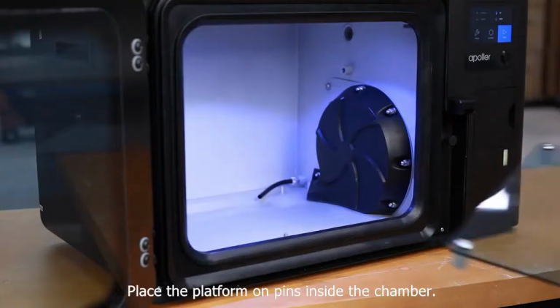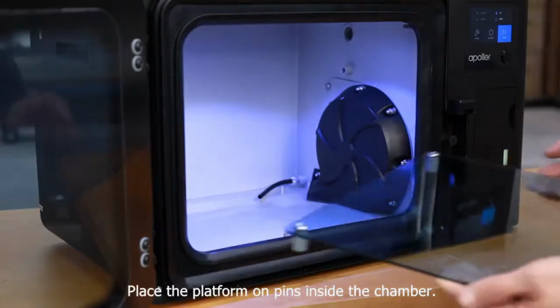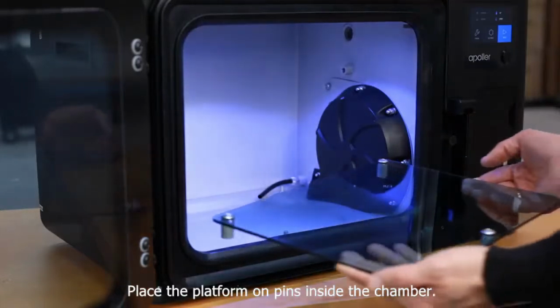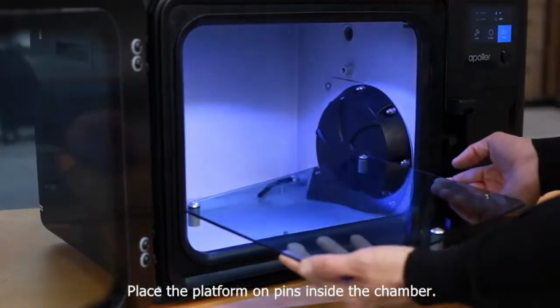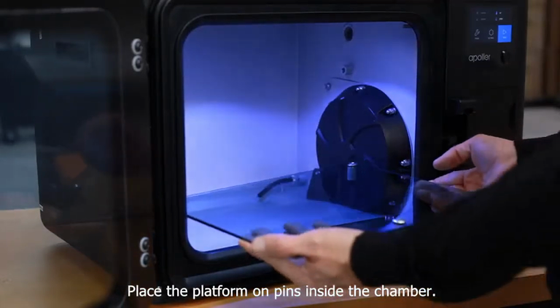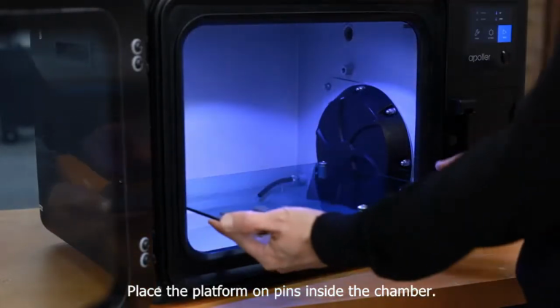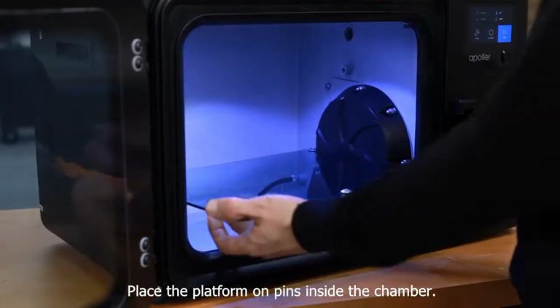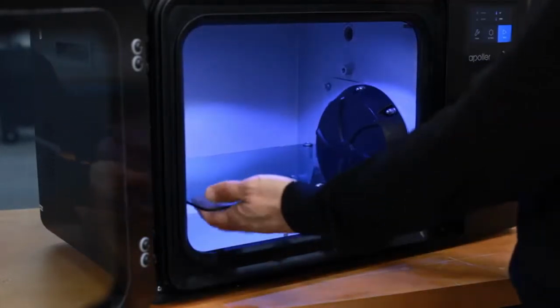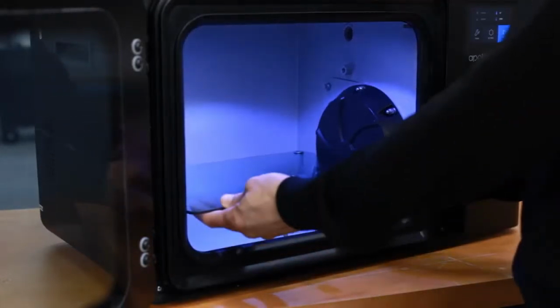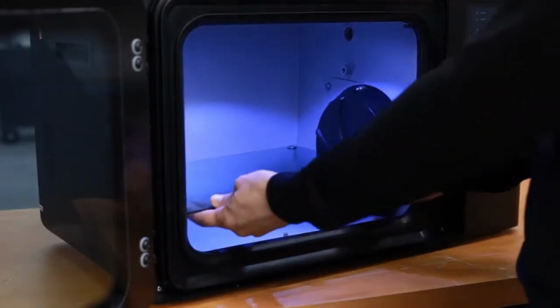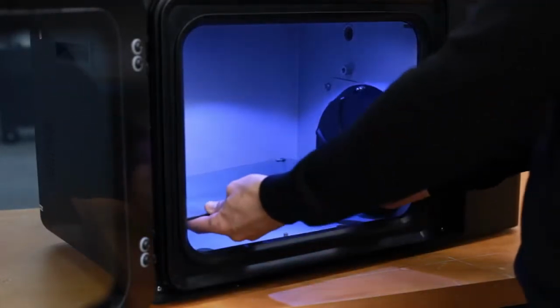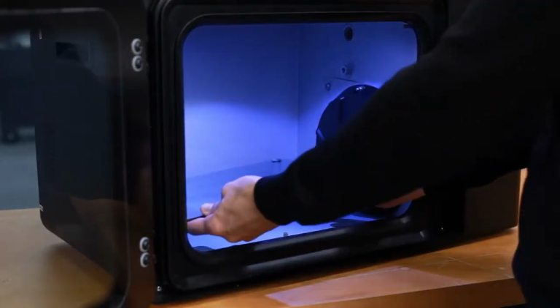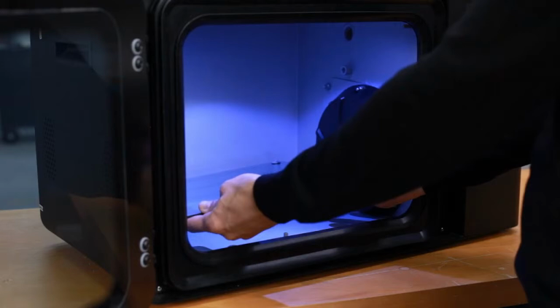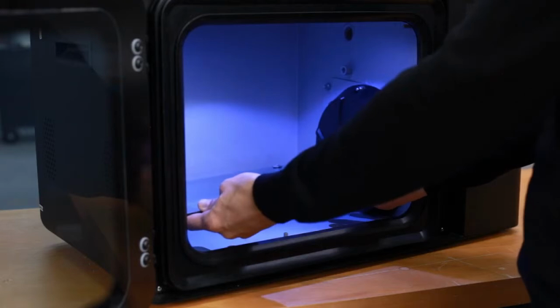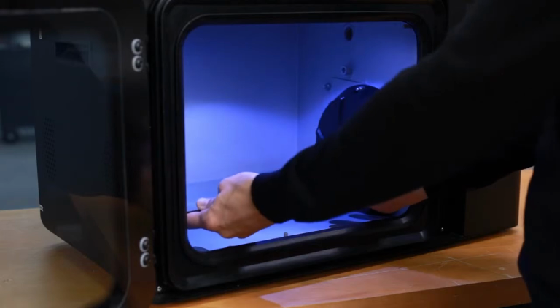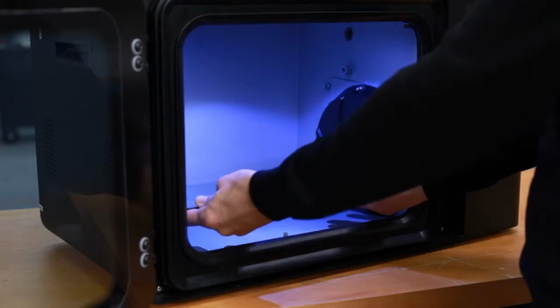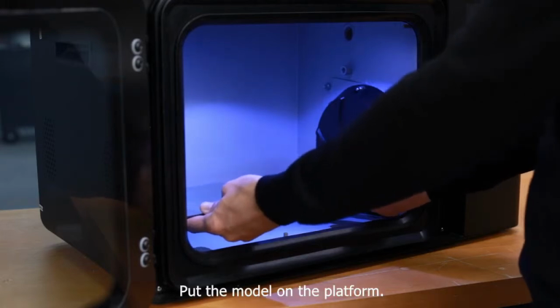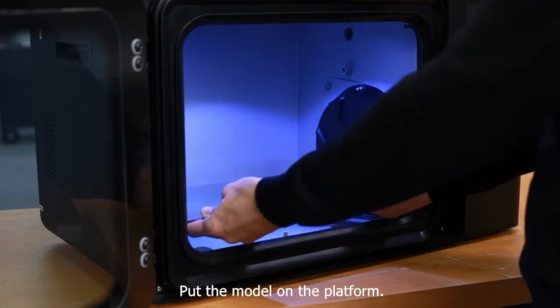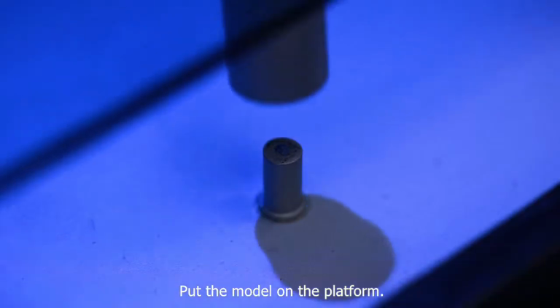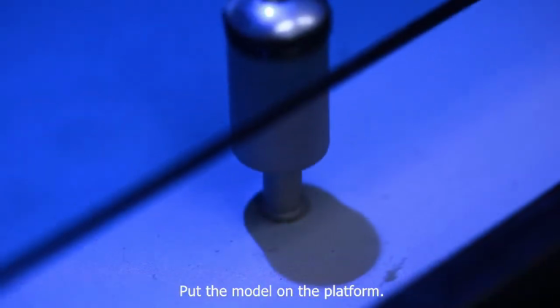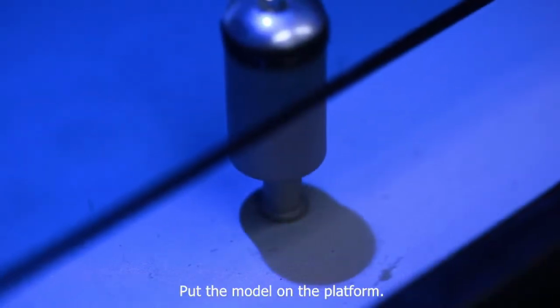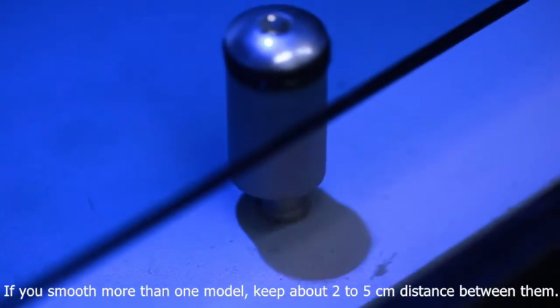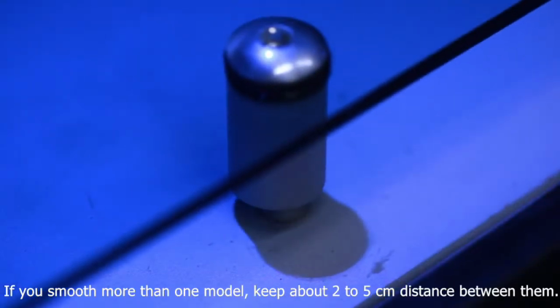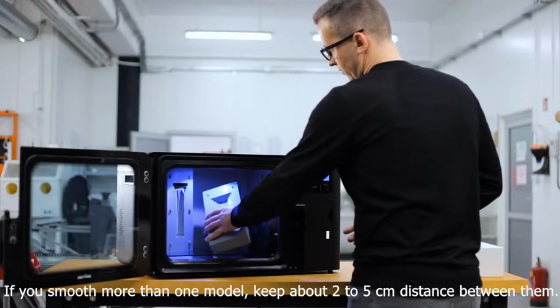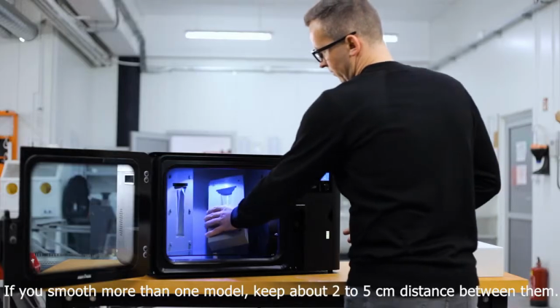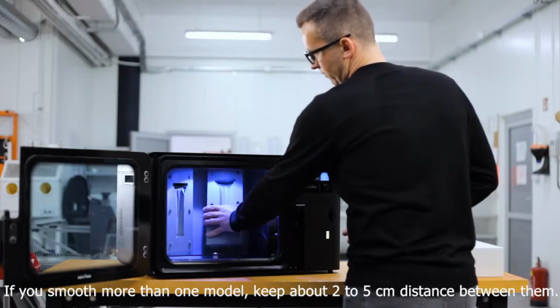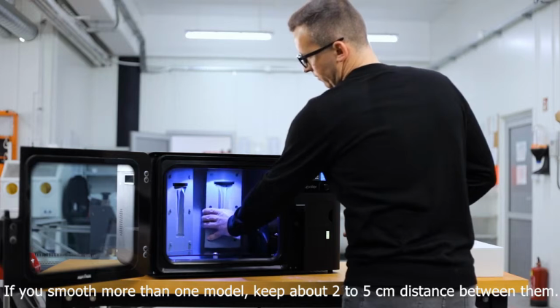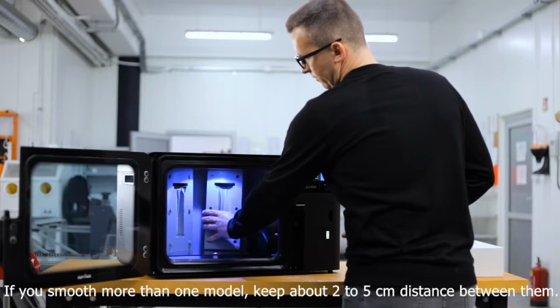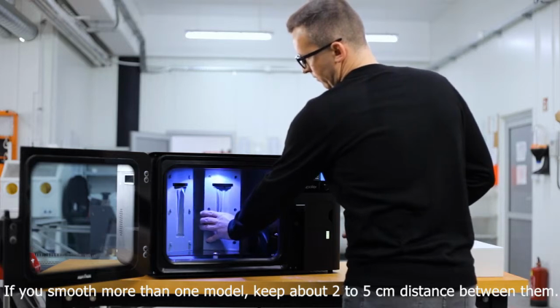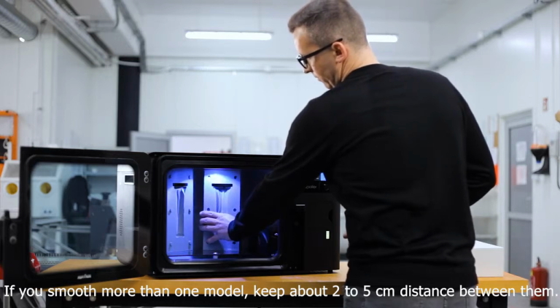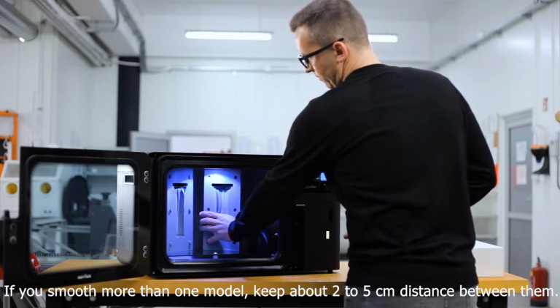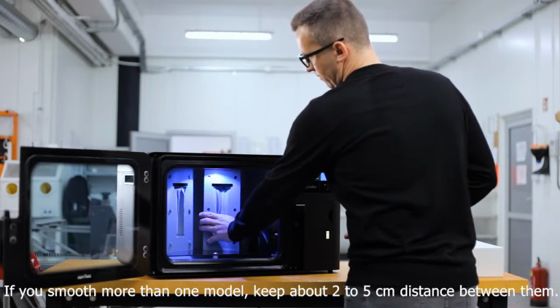Place the platform on pins inside the chamber. Put the model on the platform. If you smooth more than one model, keep about two to five centimeters distance between them.